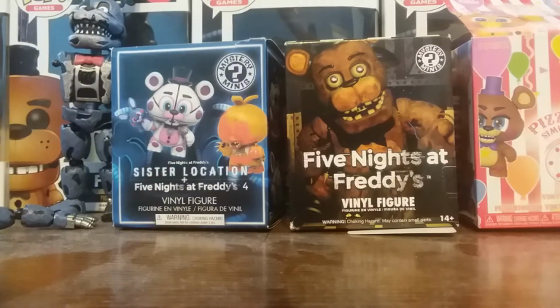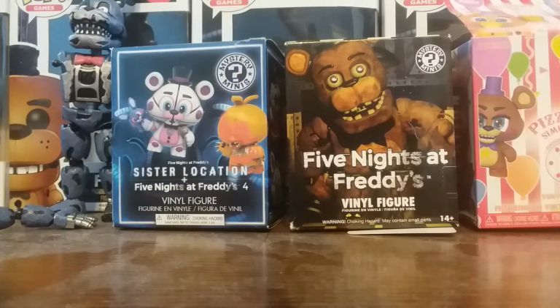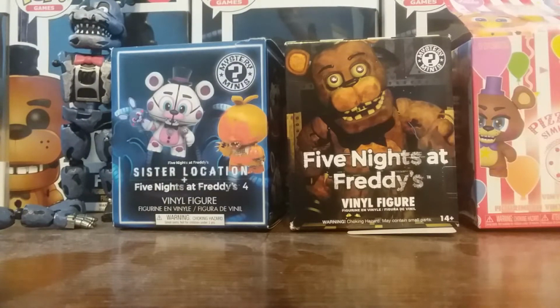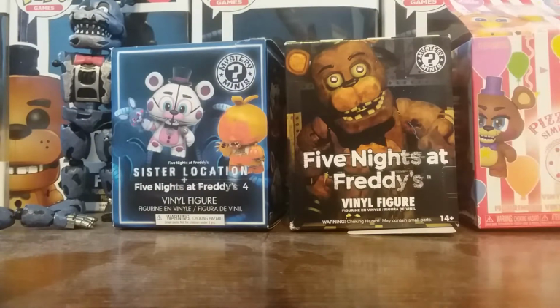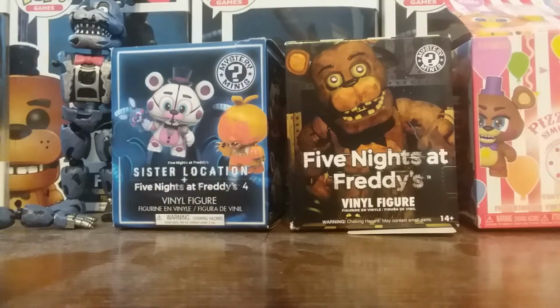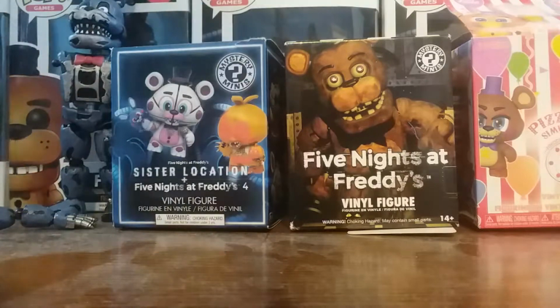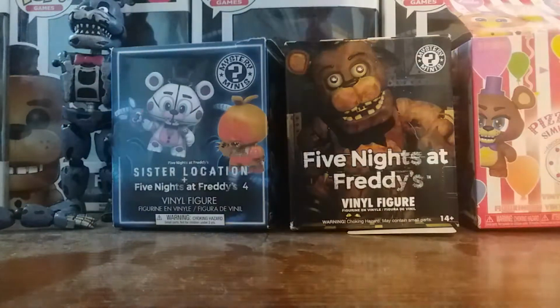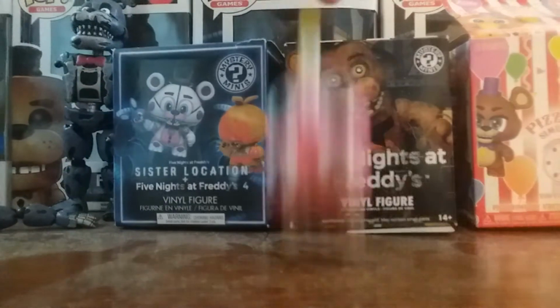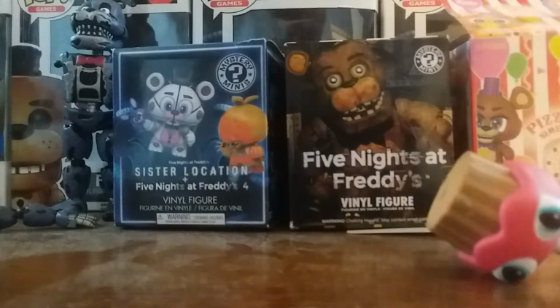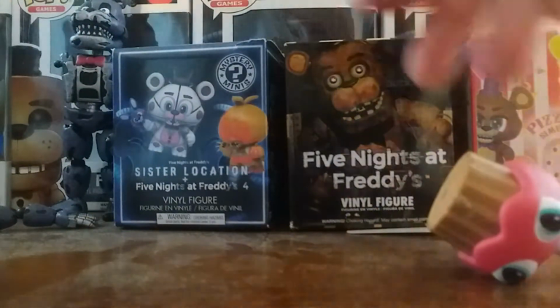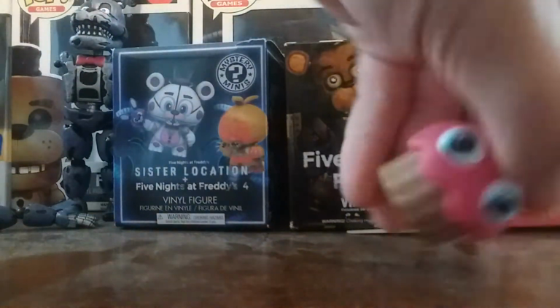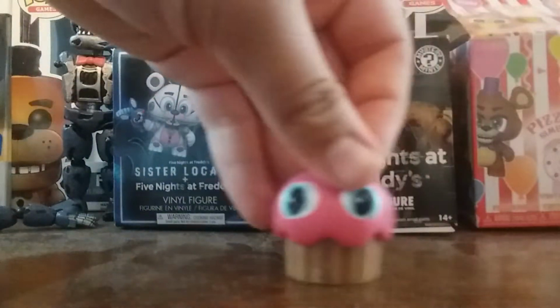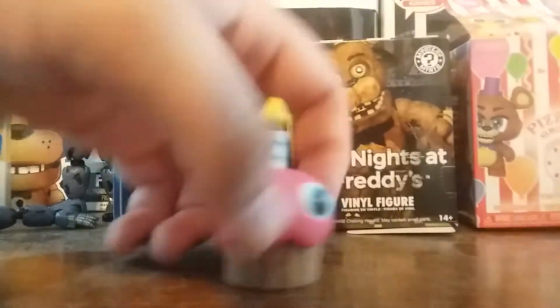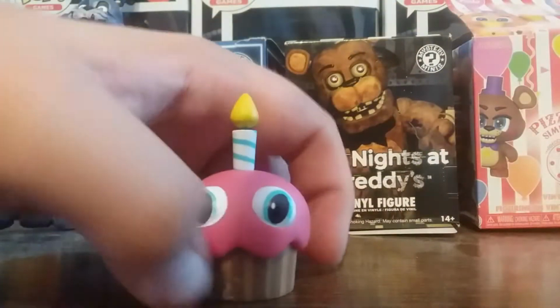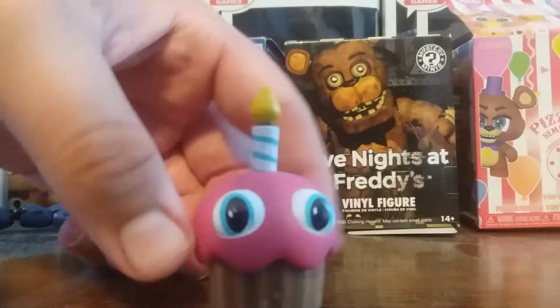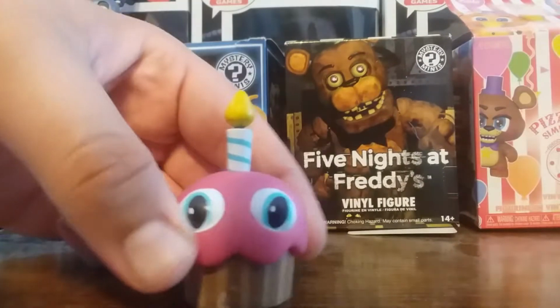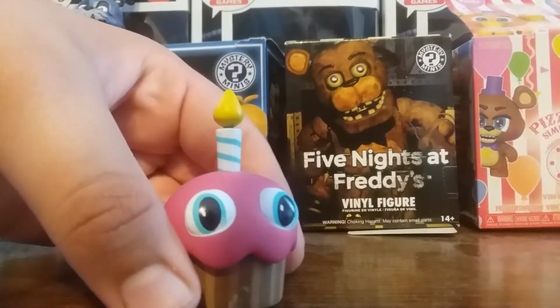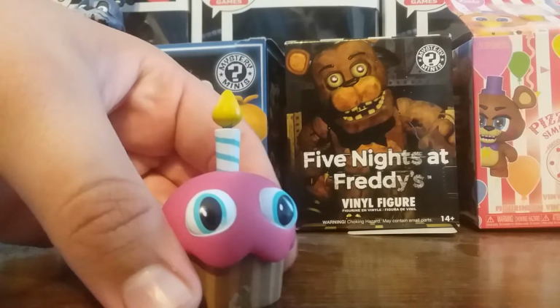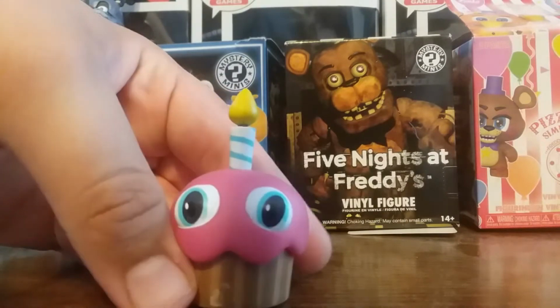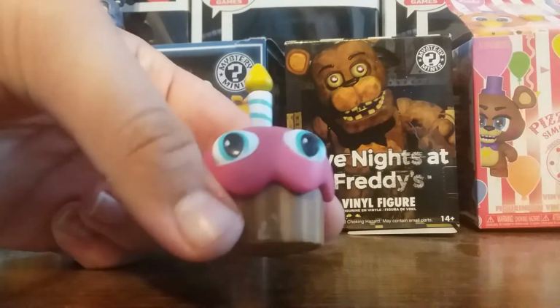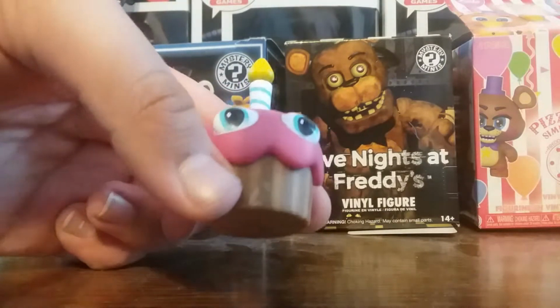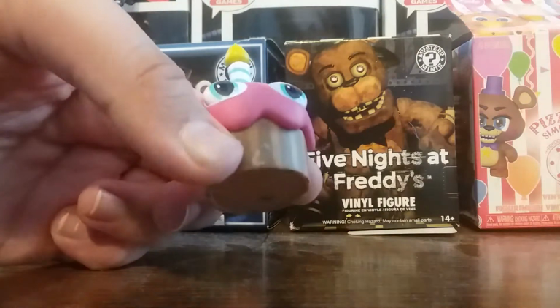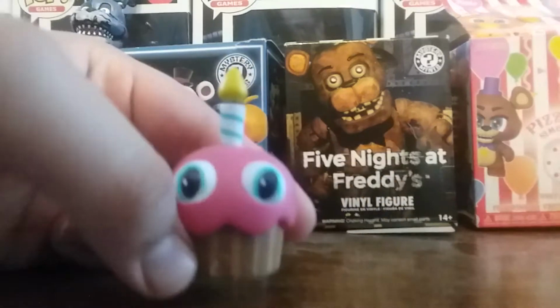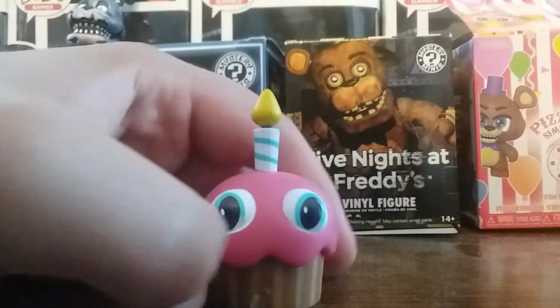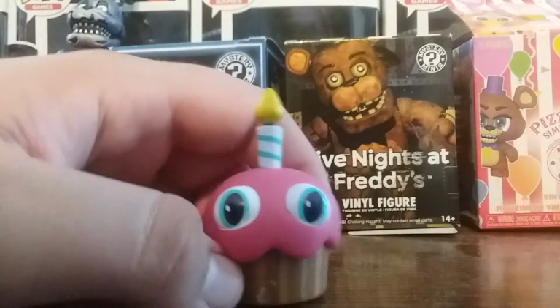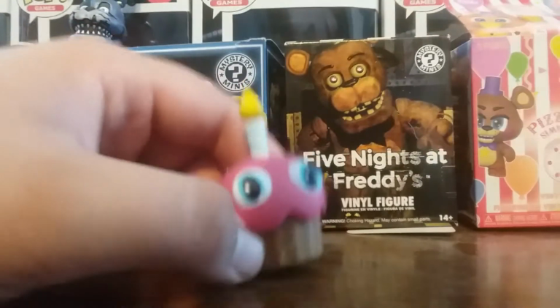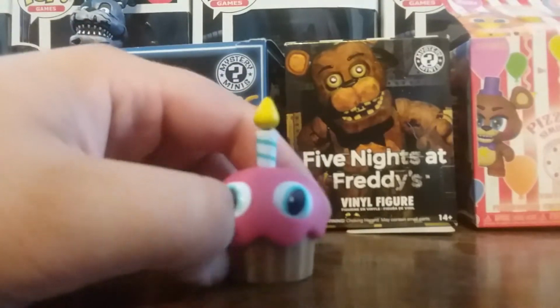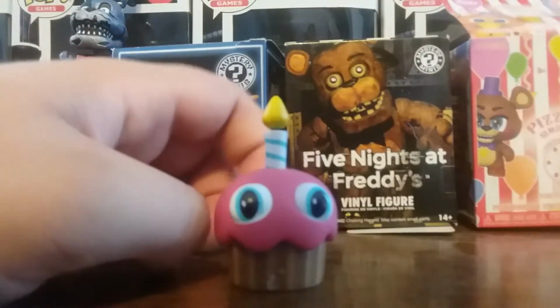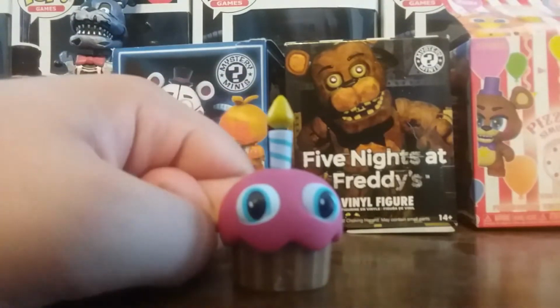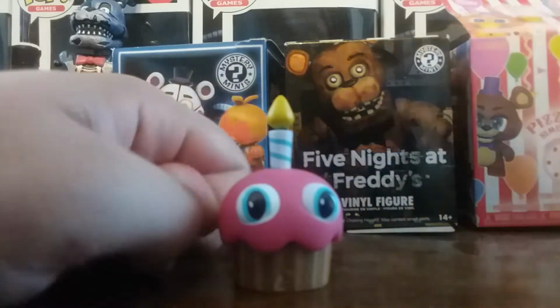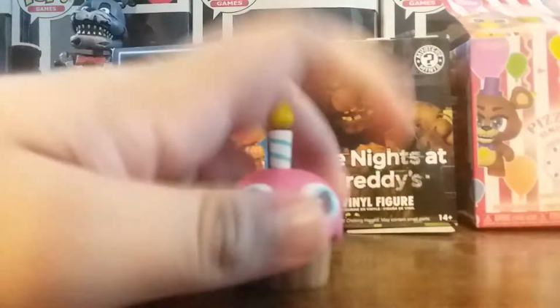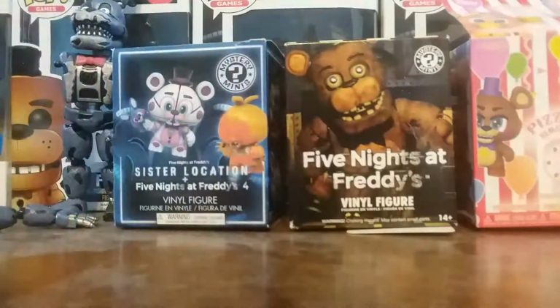Next up, we got Cupcake. Here's Cupcake — it's a cupcake, what do I say? It doesn't have the buck teeth, sadly, but it's a cupcake and I like it.